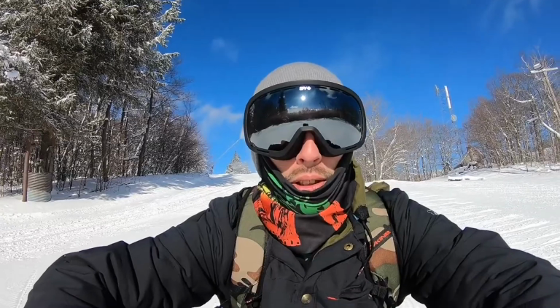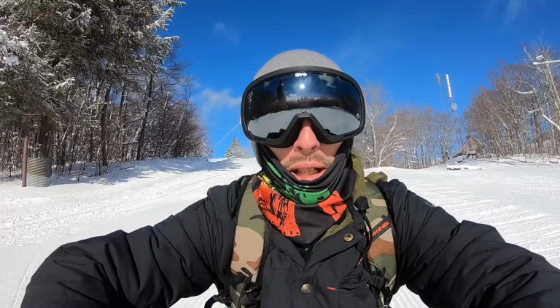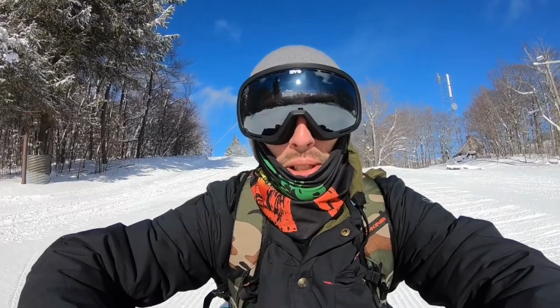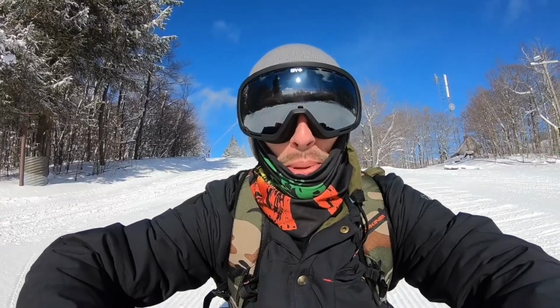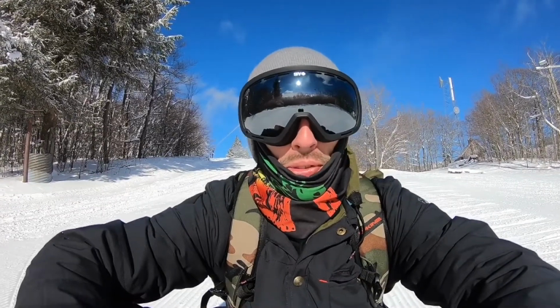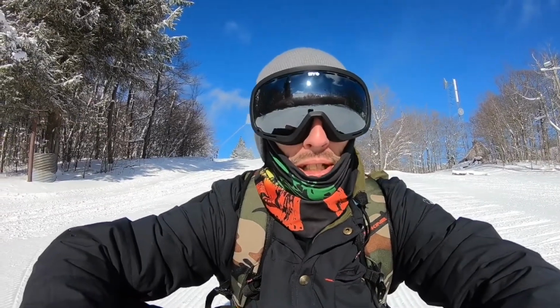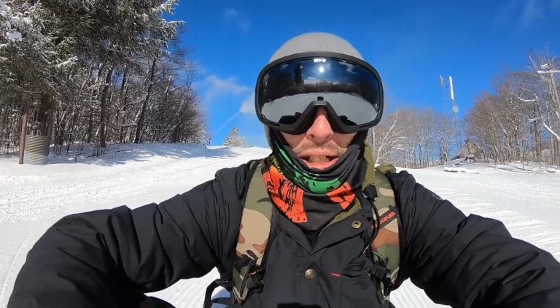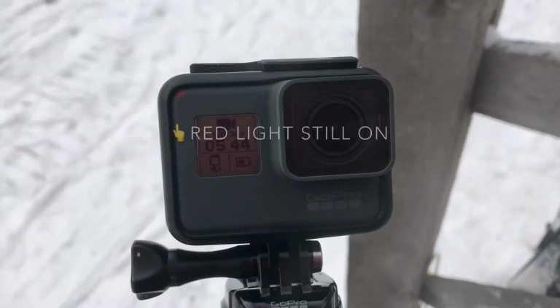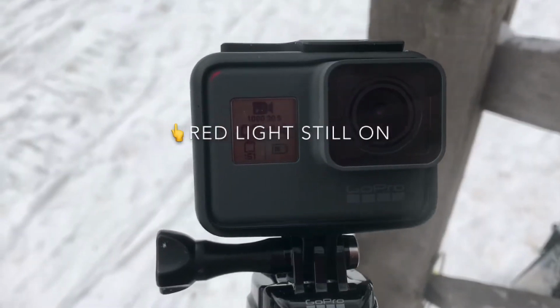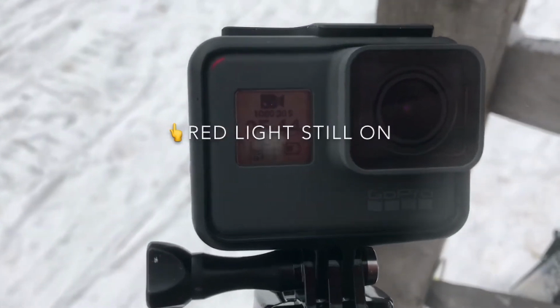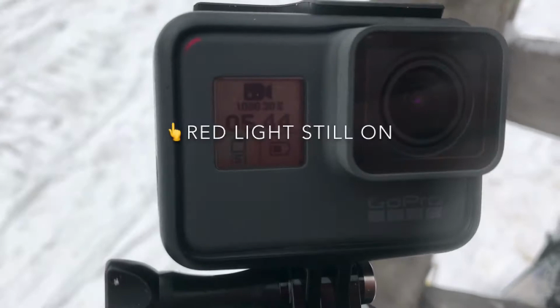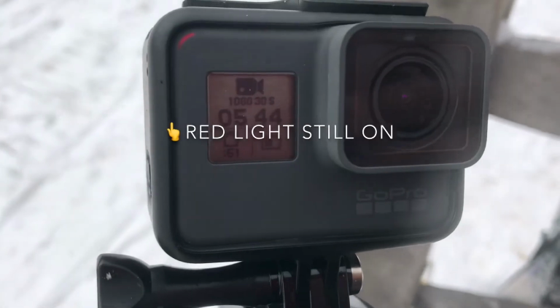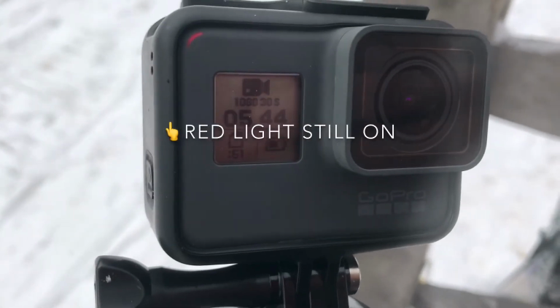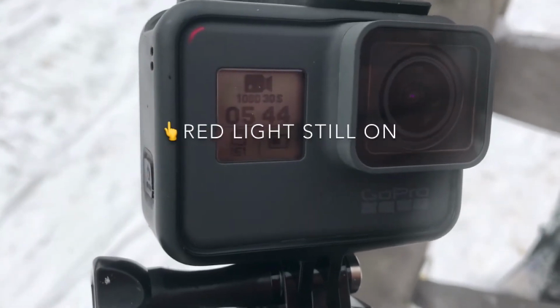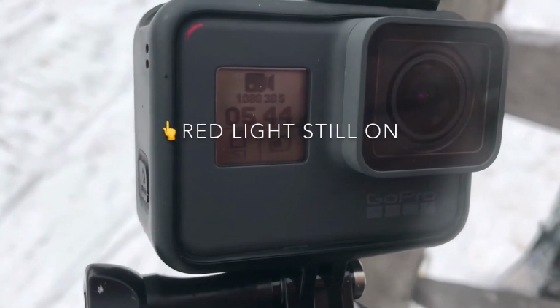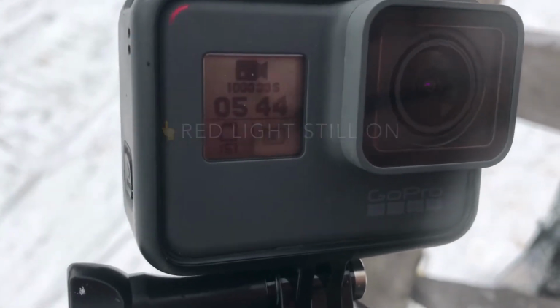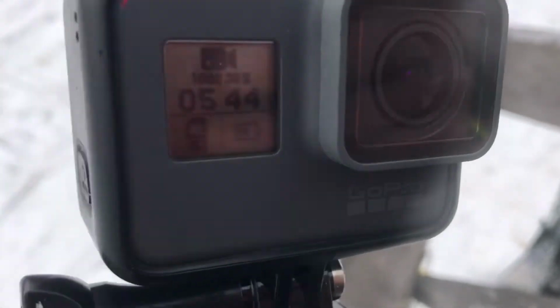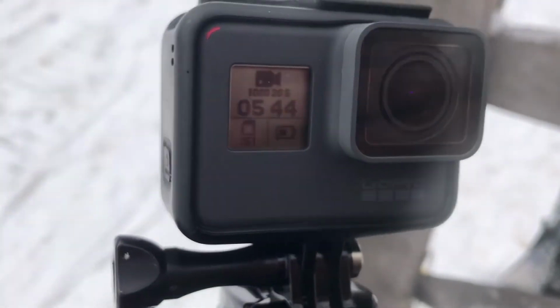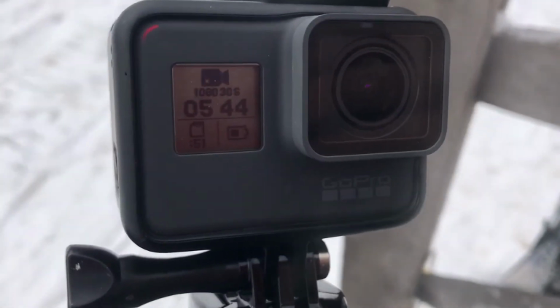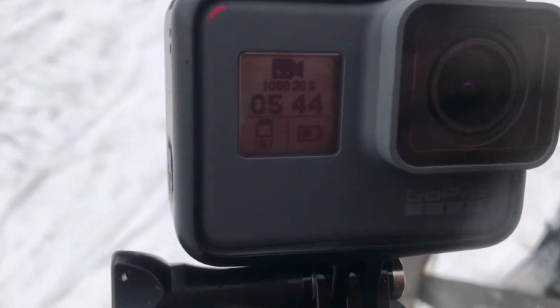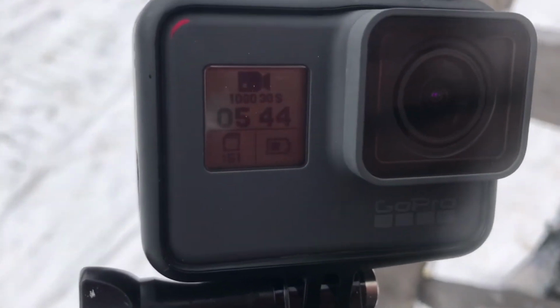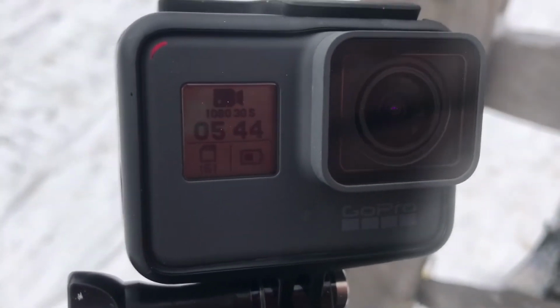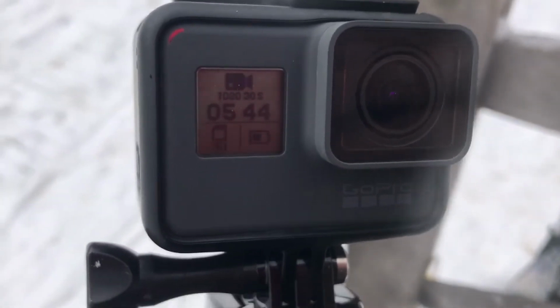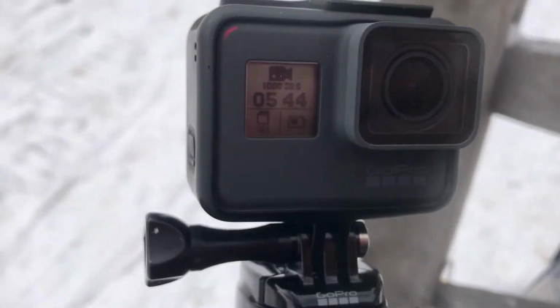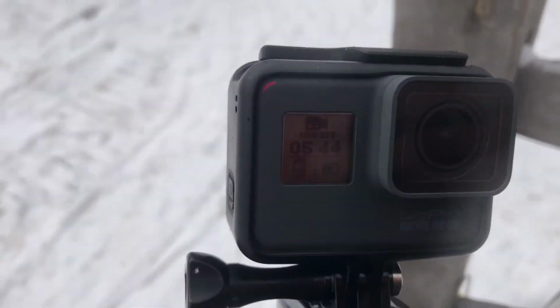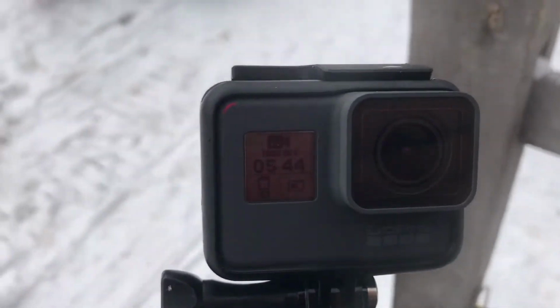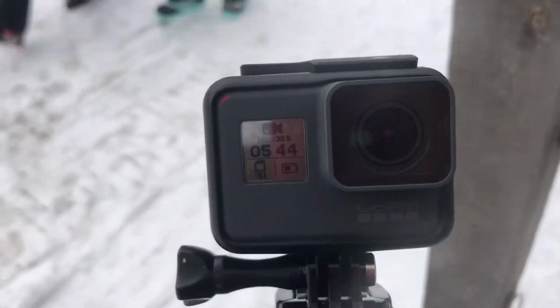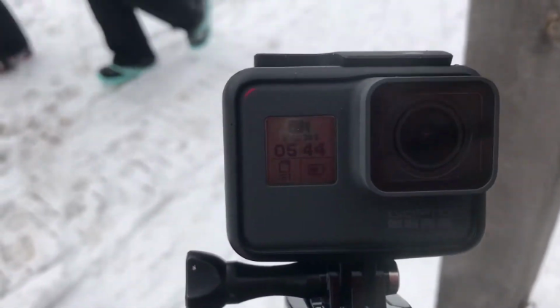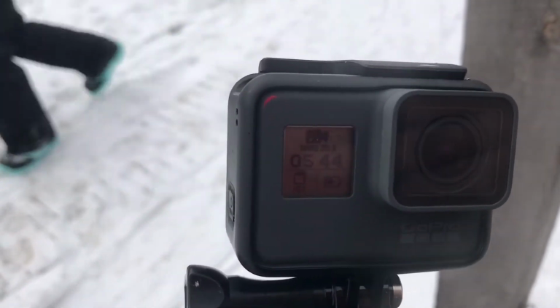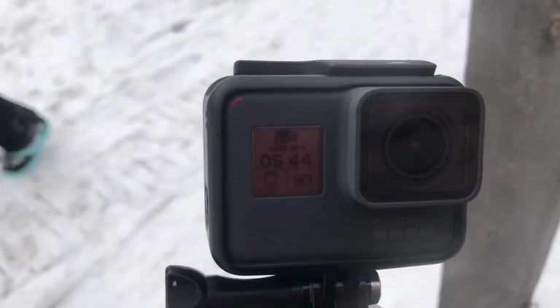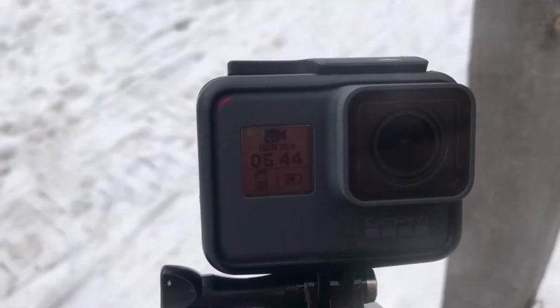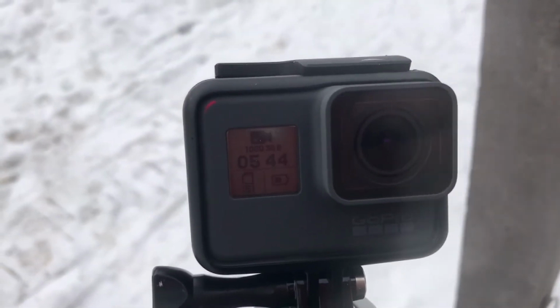My last run the GoPro did its freezing thing again. The GoPro definitely does not like being cold — I can't turn it off, it's frozen. I'm gonna have to take it out of its housing and take the battery out.